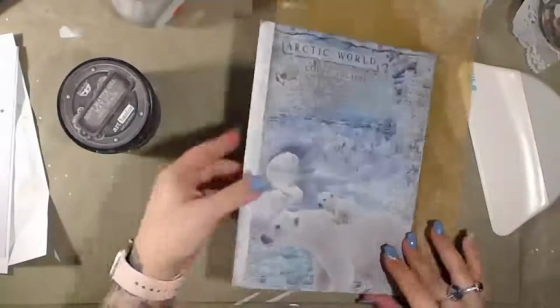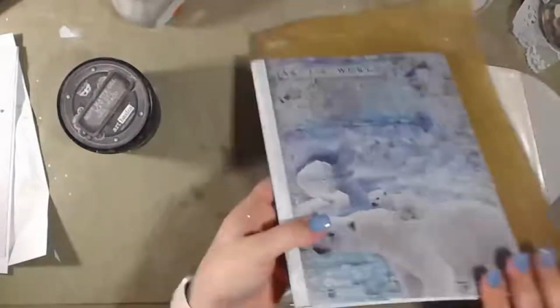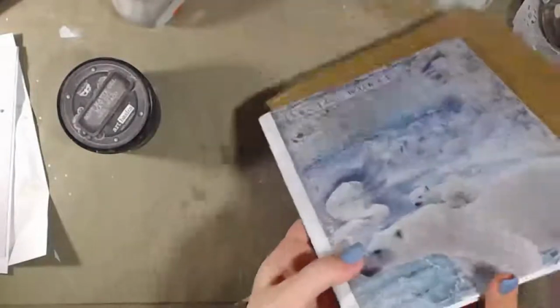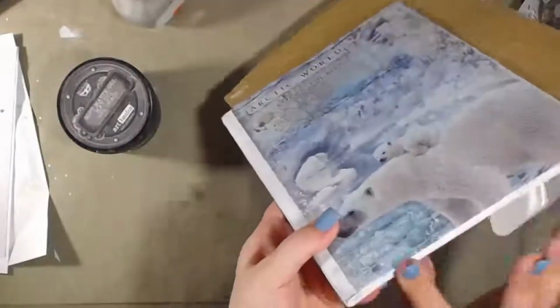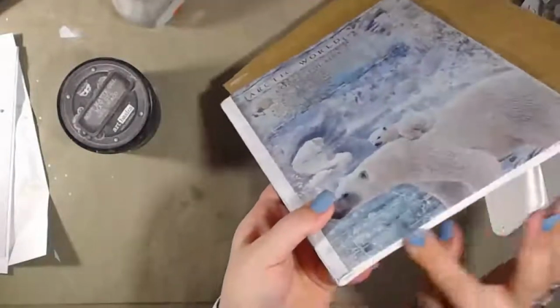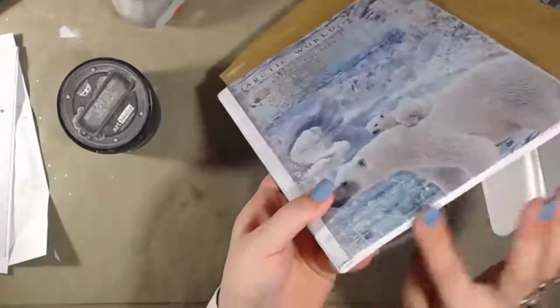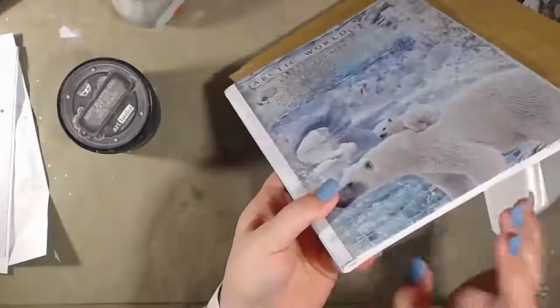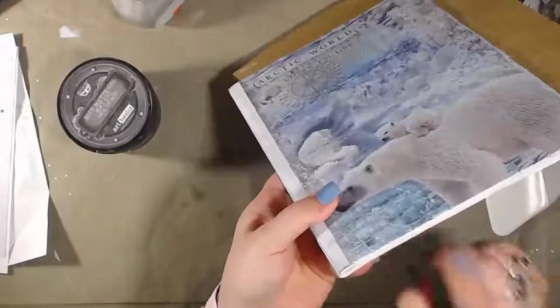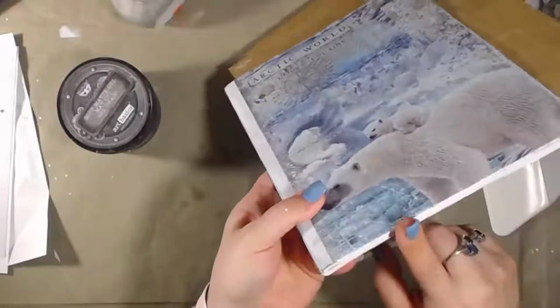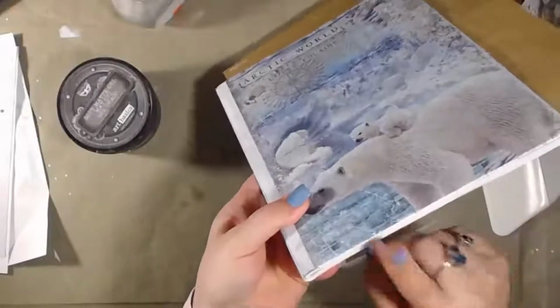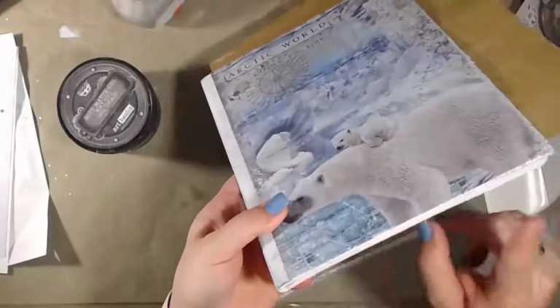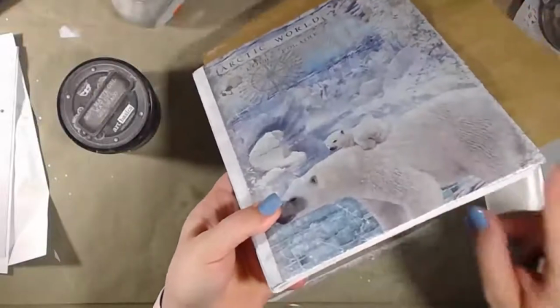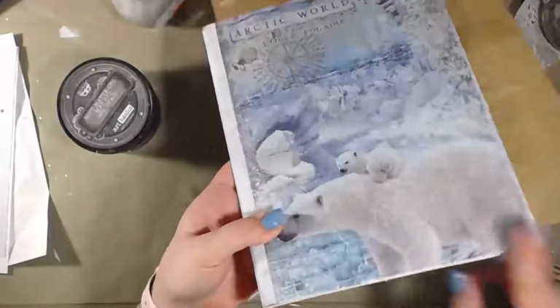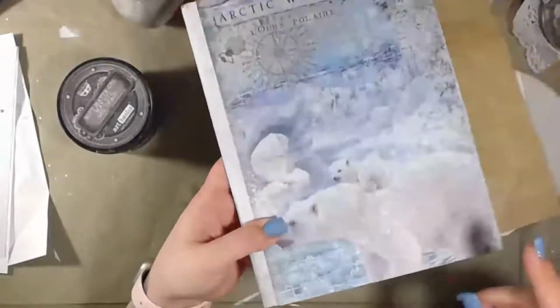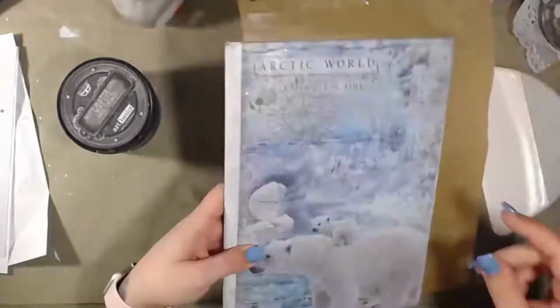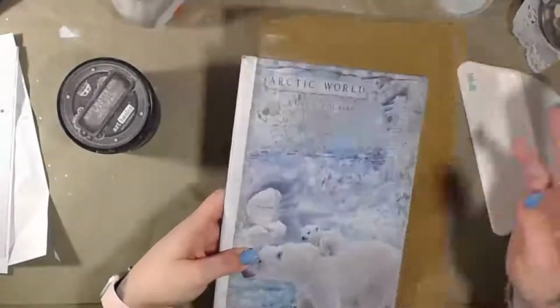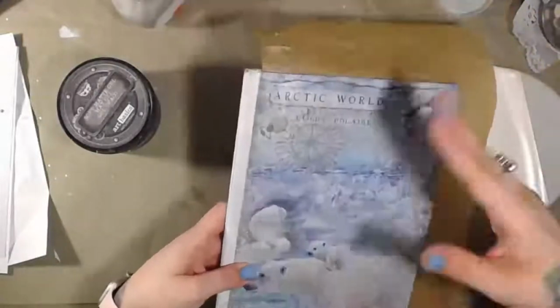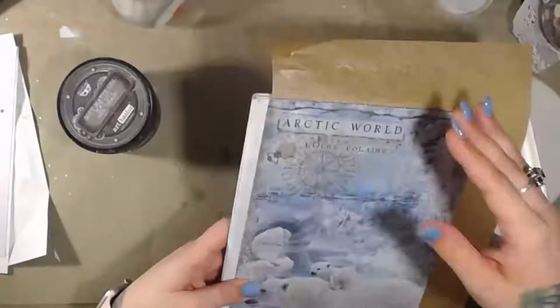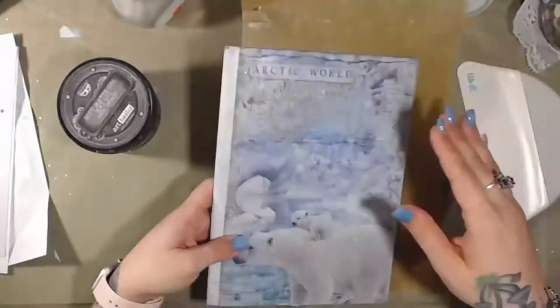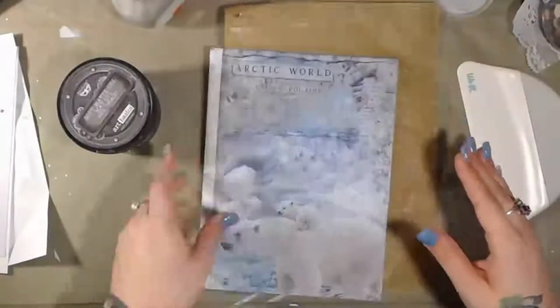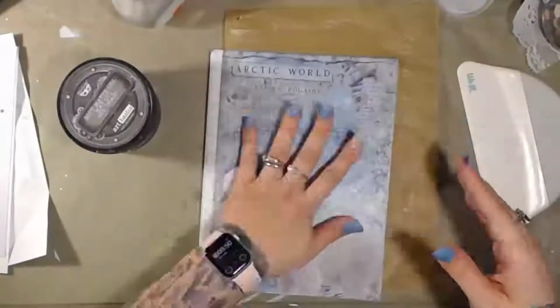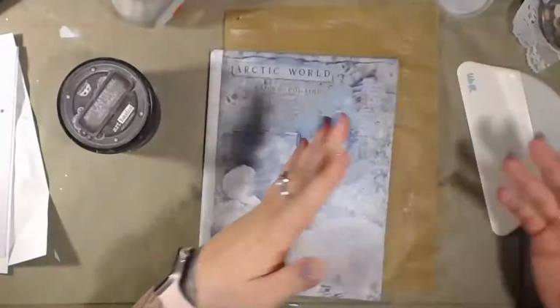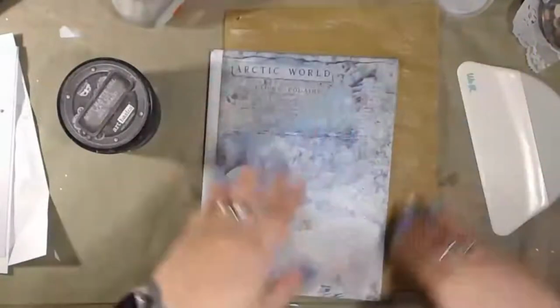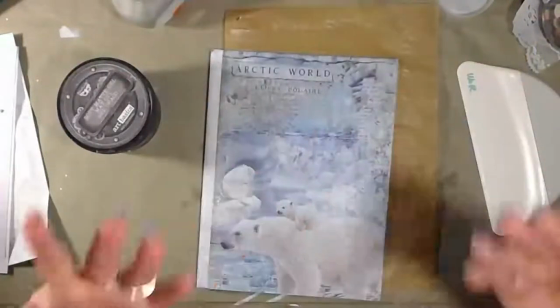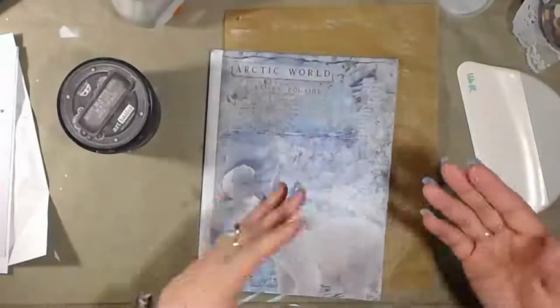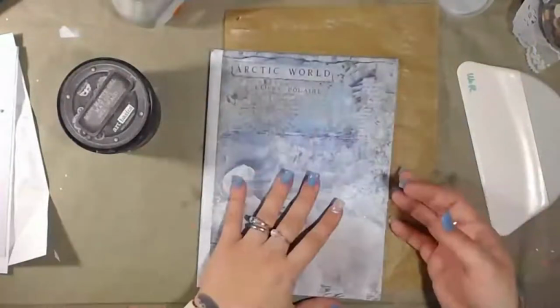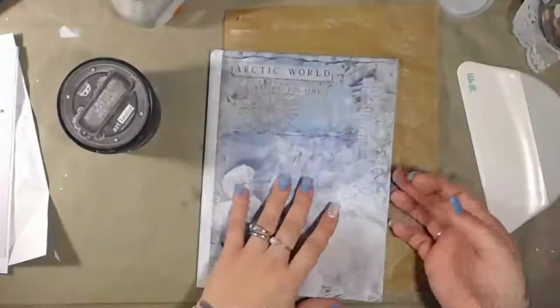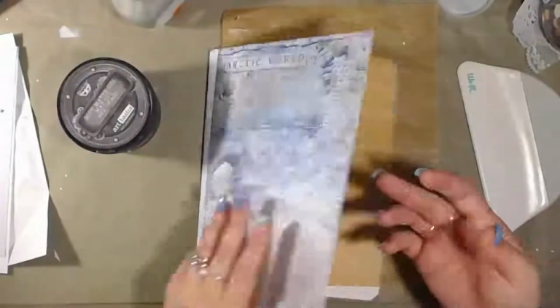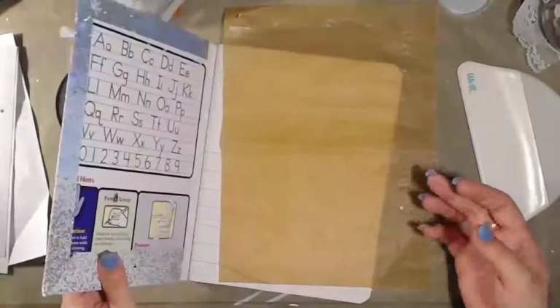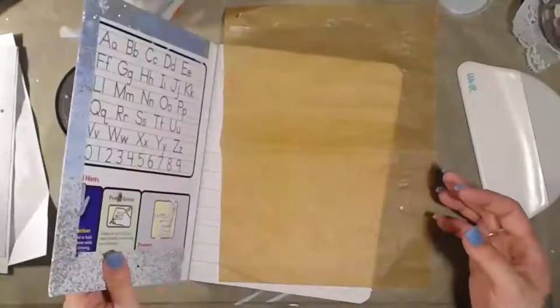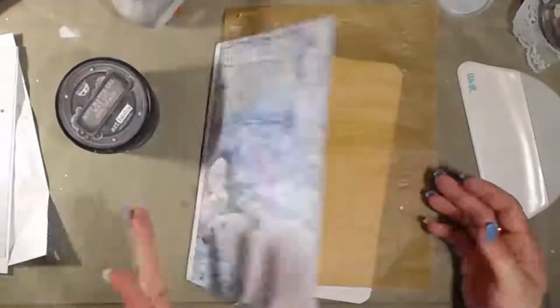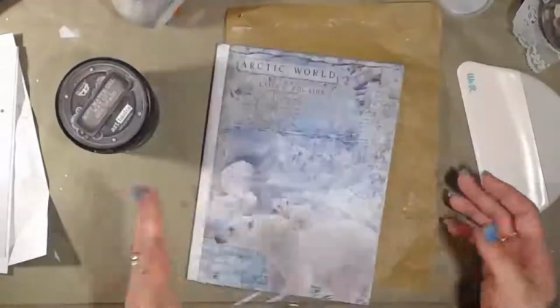Also be careful here — don't forget you wrapped this, so you don't want to scrub too much or you'll just take the paper back off.